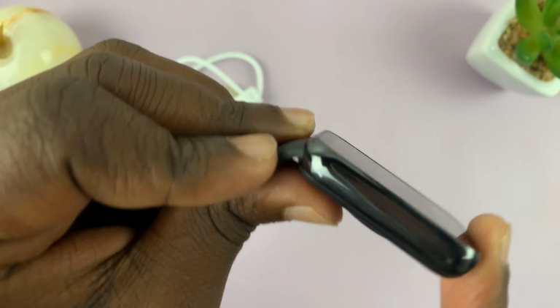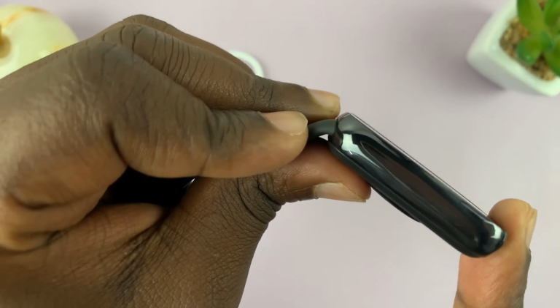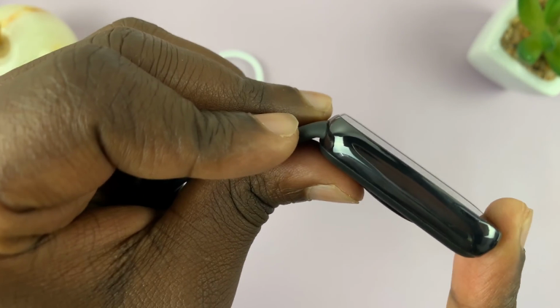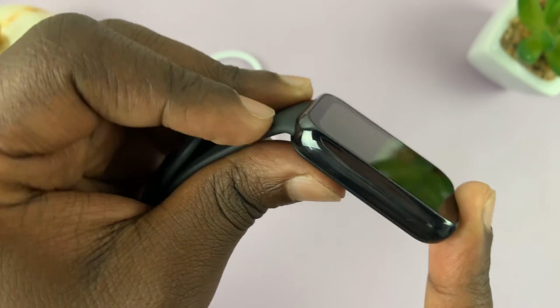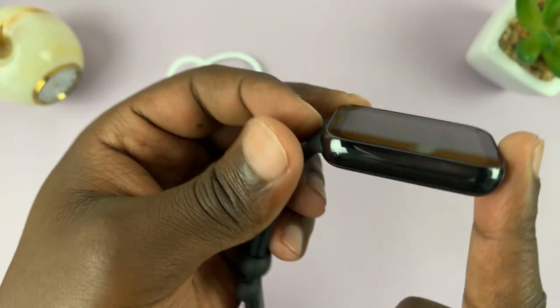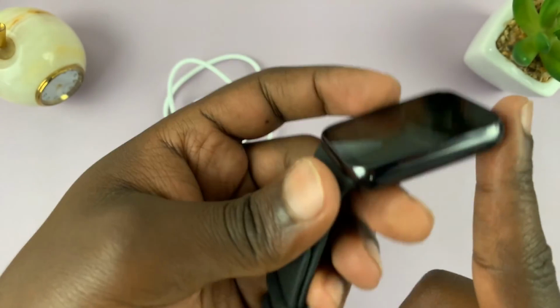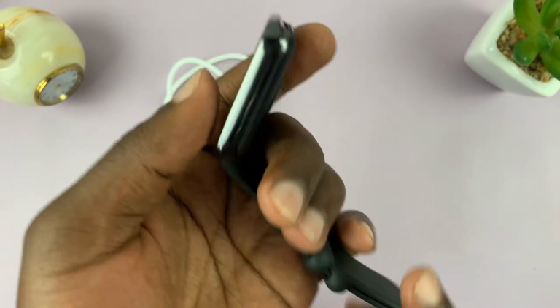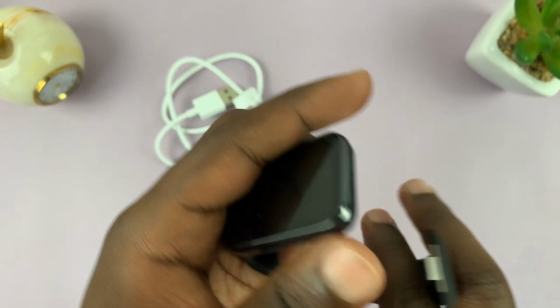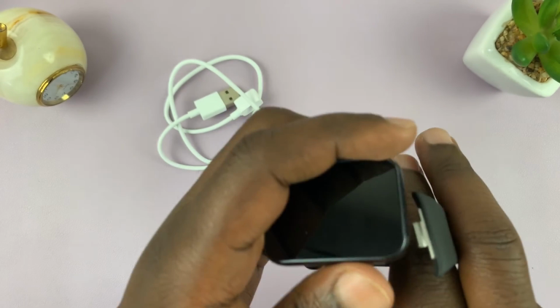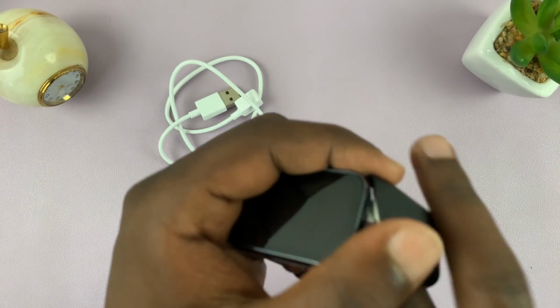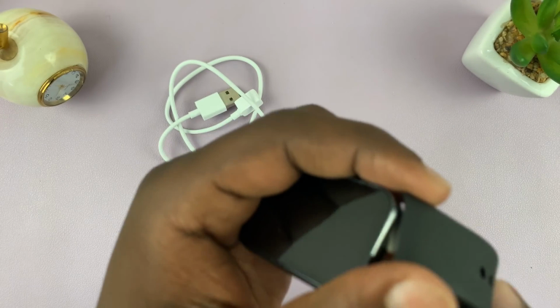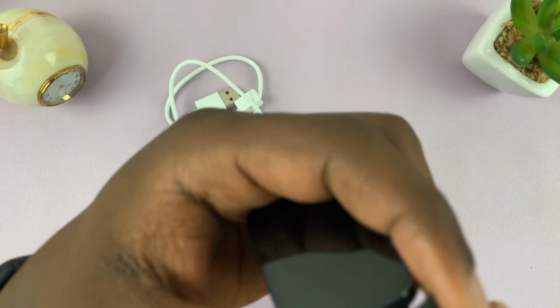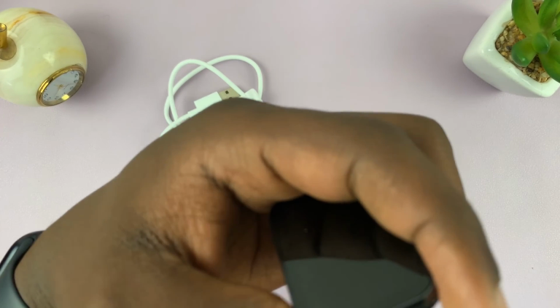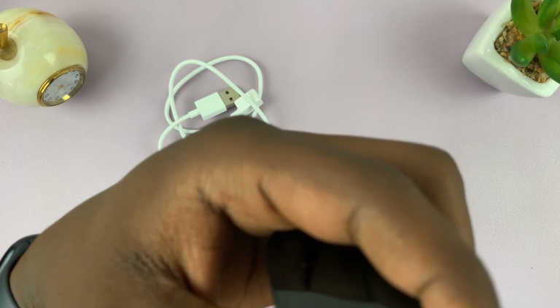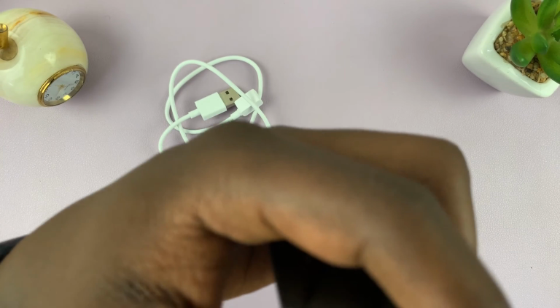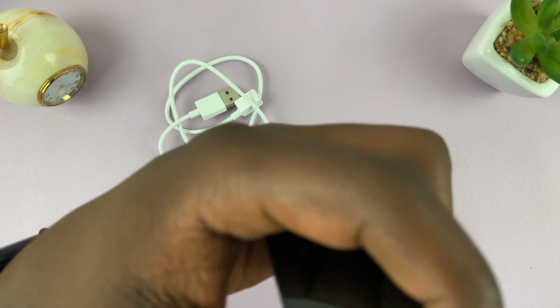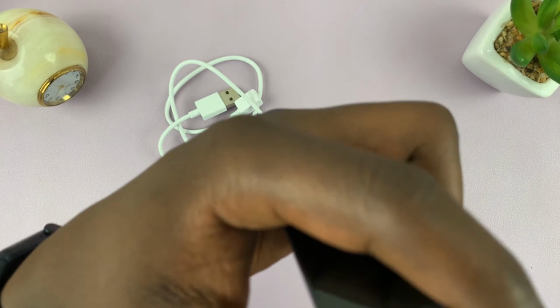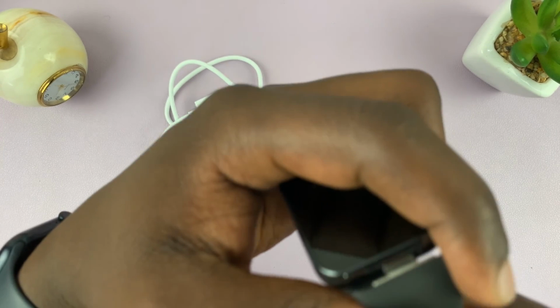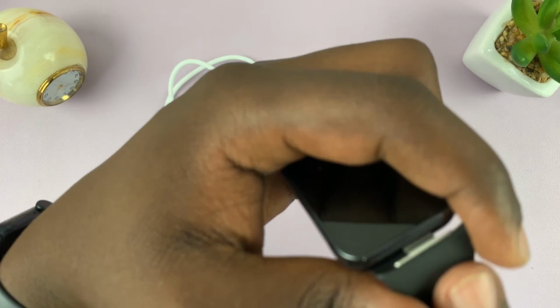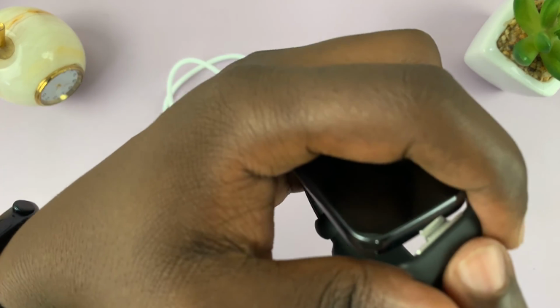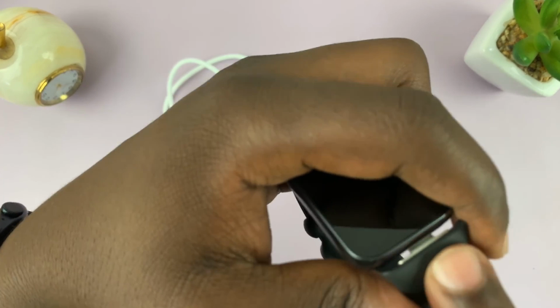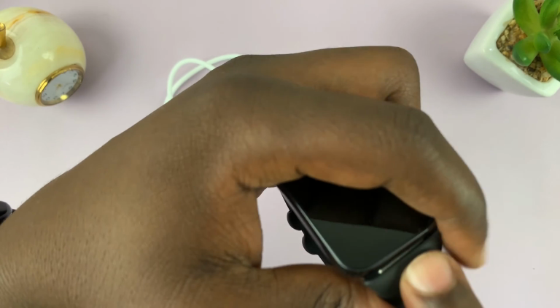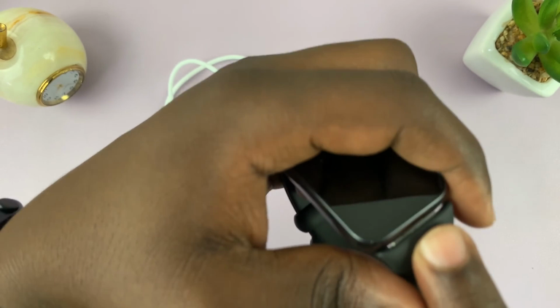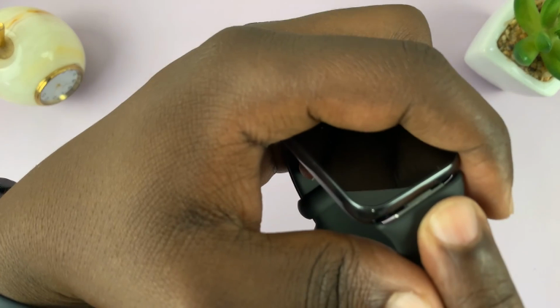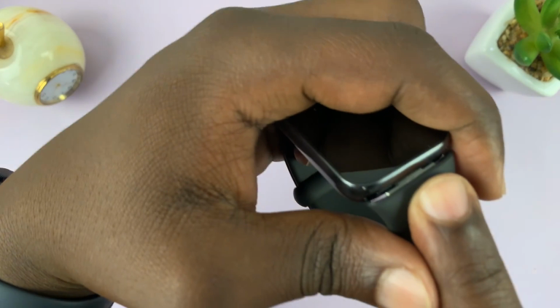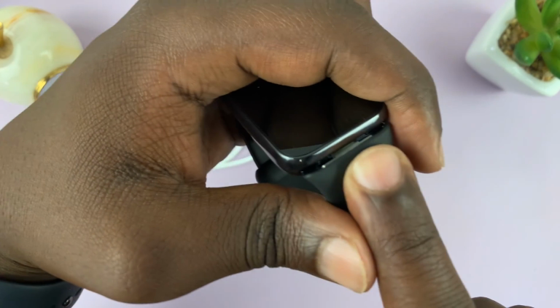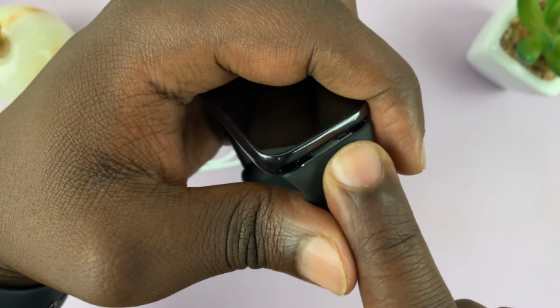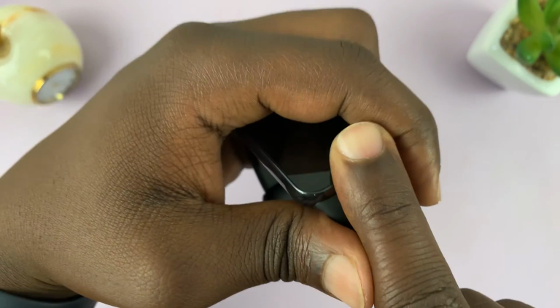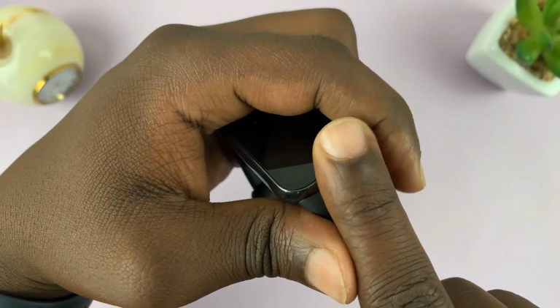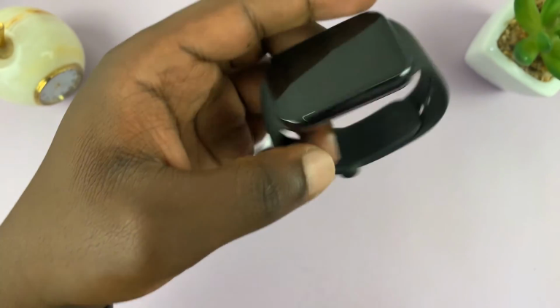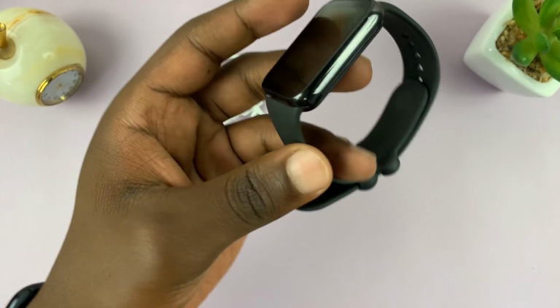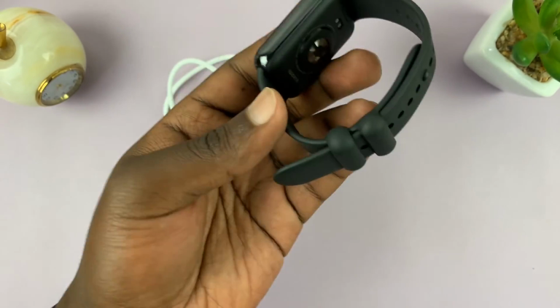Put some pressure and you should hear it click in place. Then do the other side as well — align it, push it, and it should click in place. And that's all.